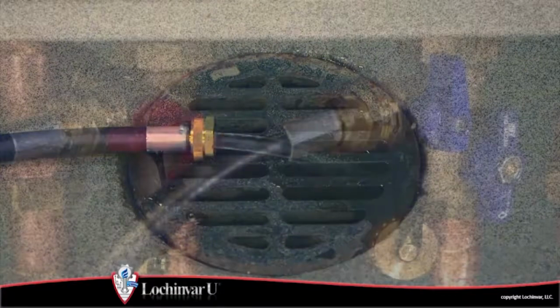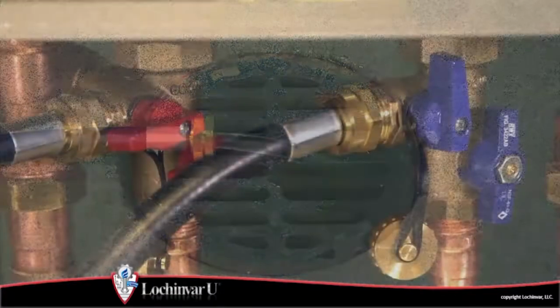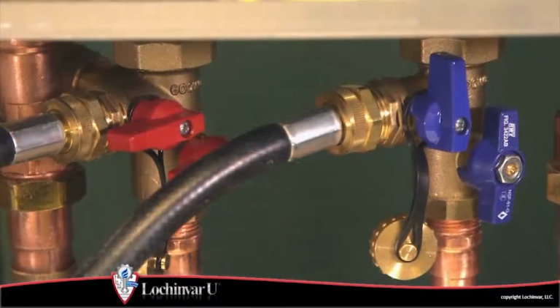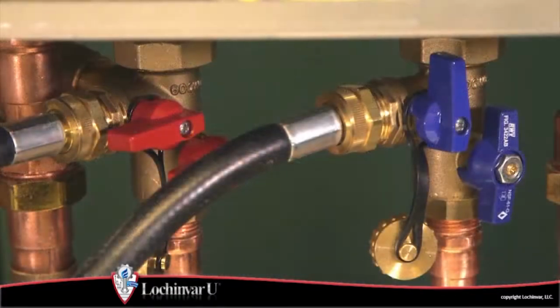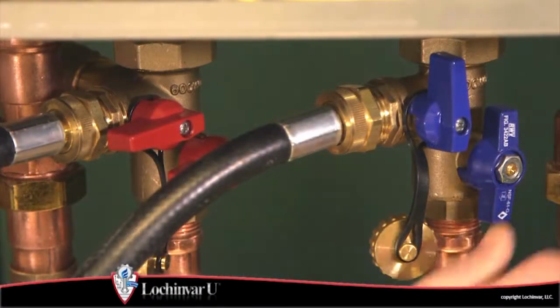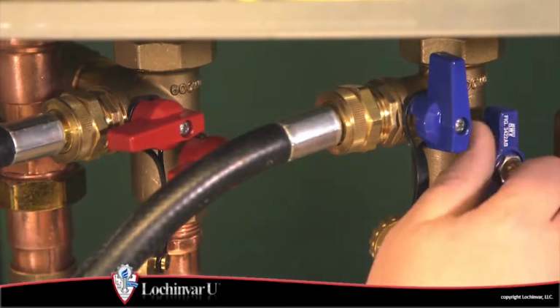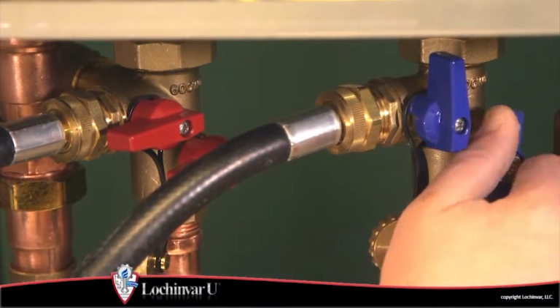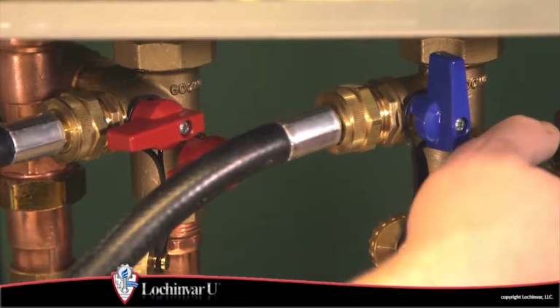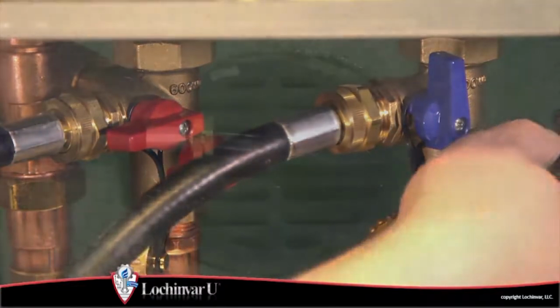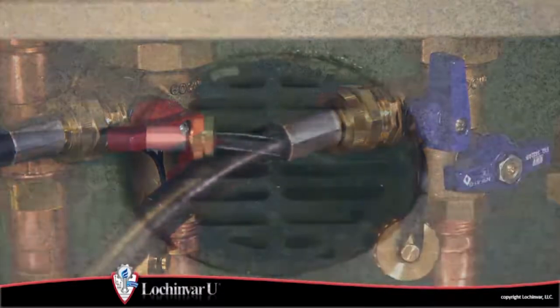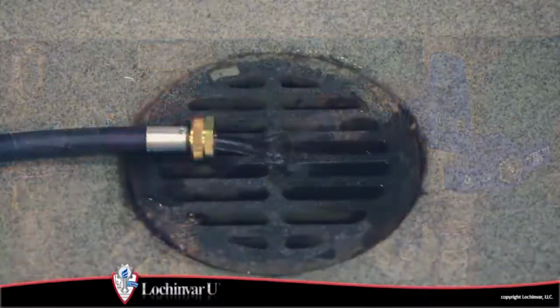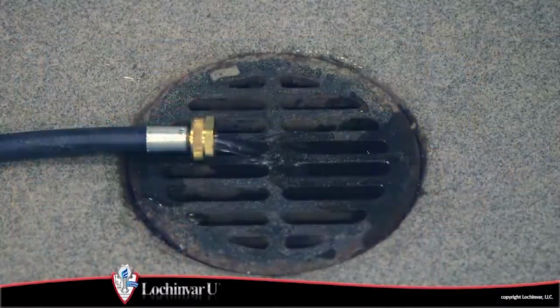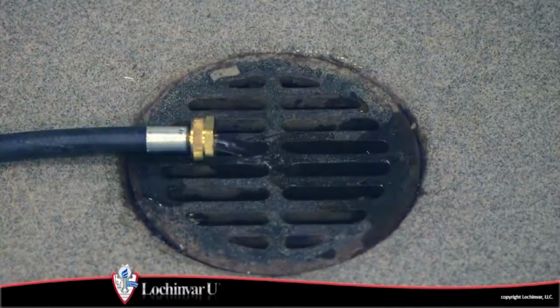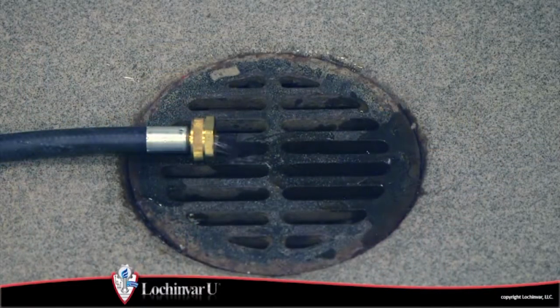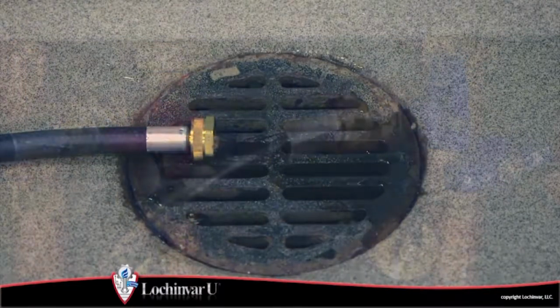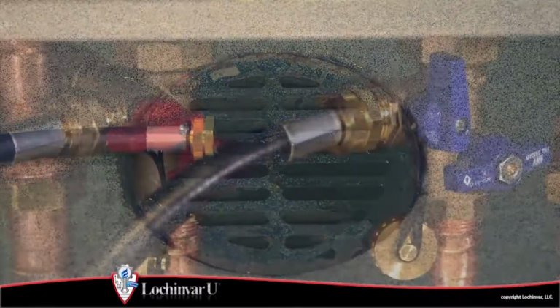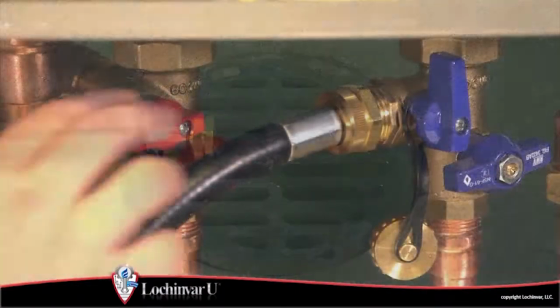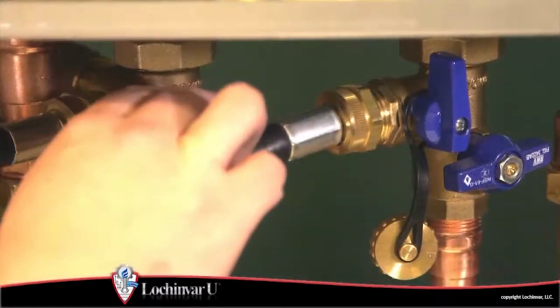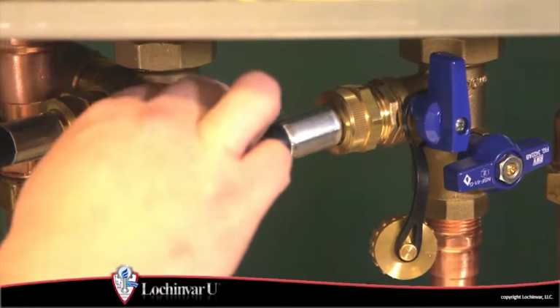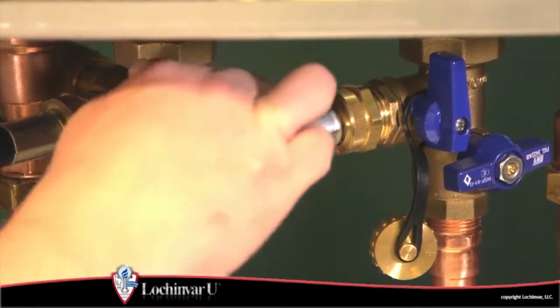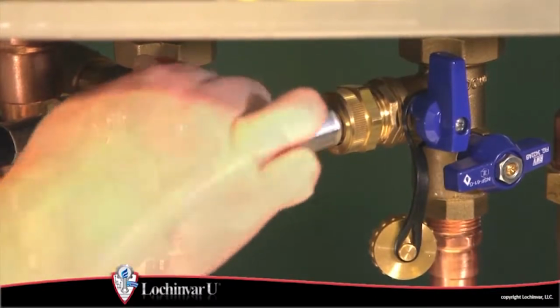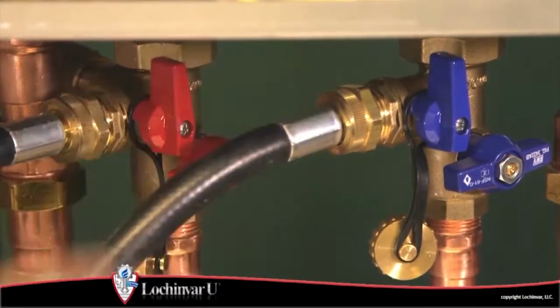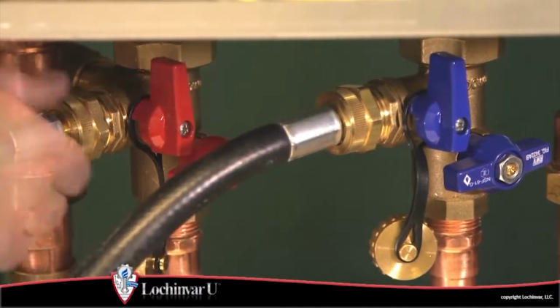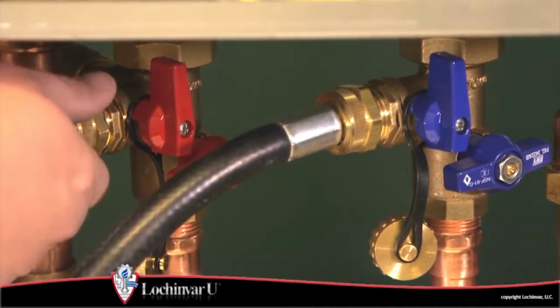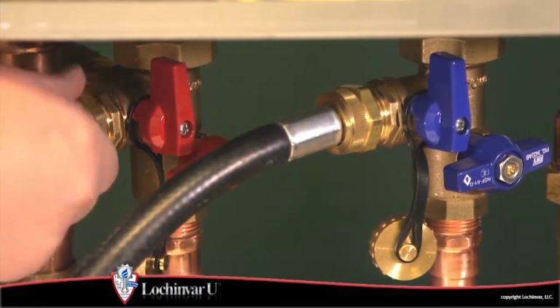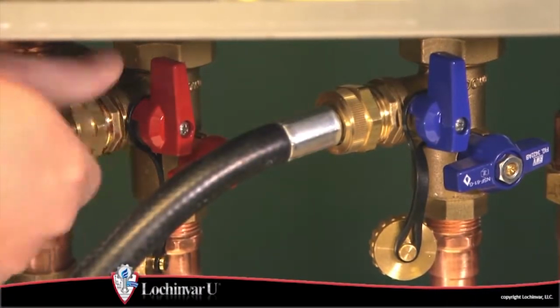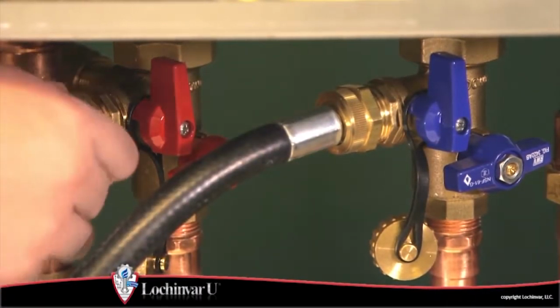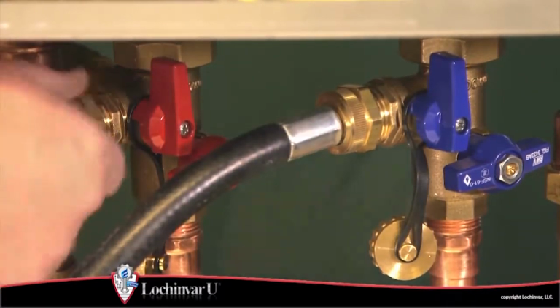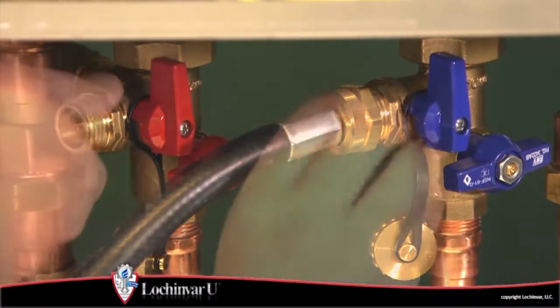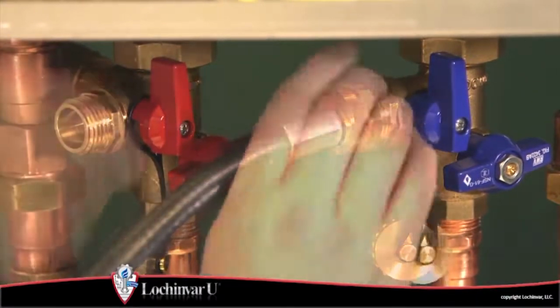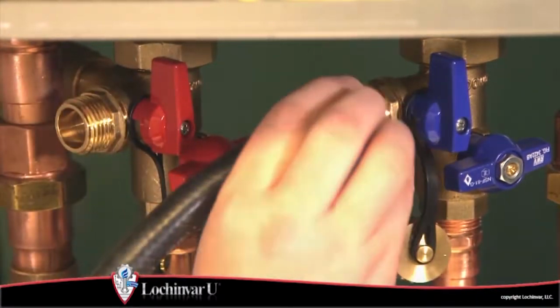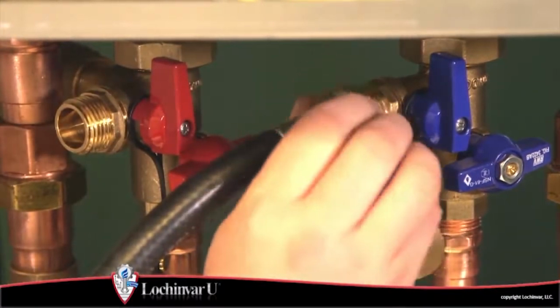Then close the inlet valve on the domestic hot water piping and close the outlet flush valve. Then remove the hoses from the flush valves.